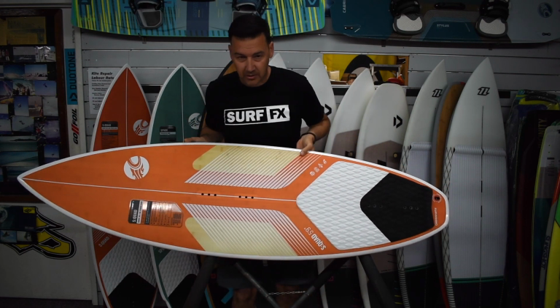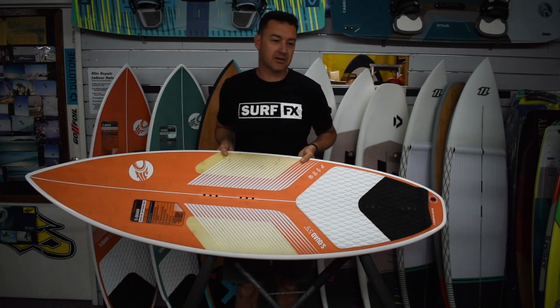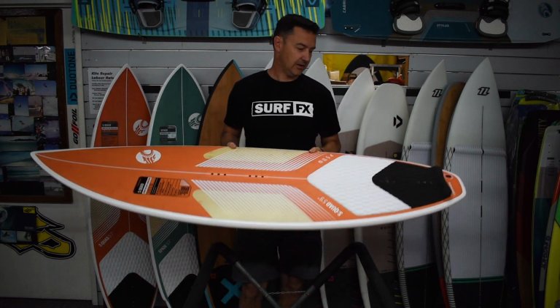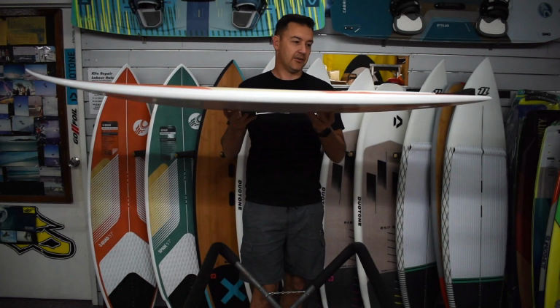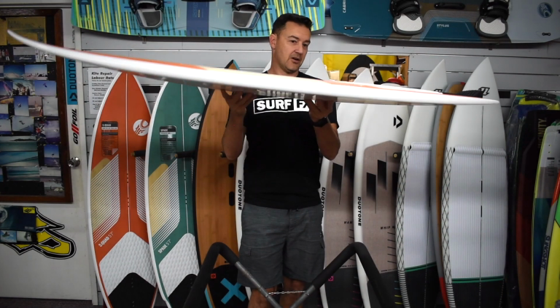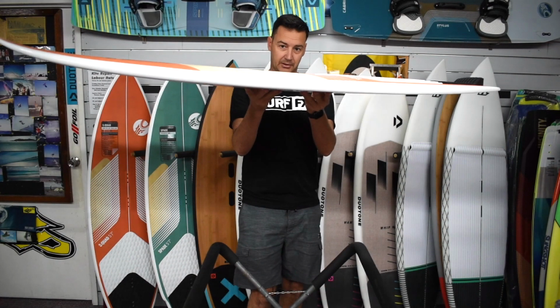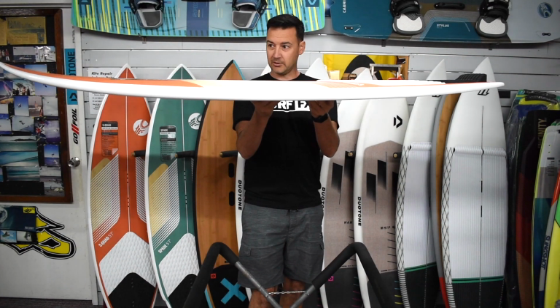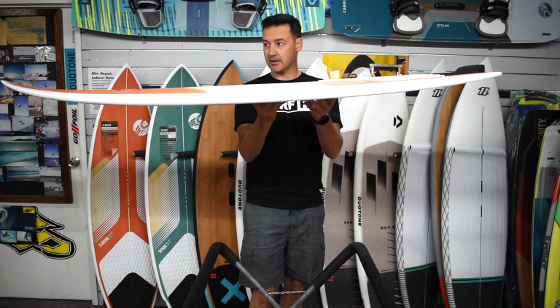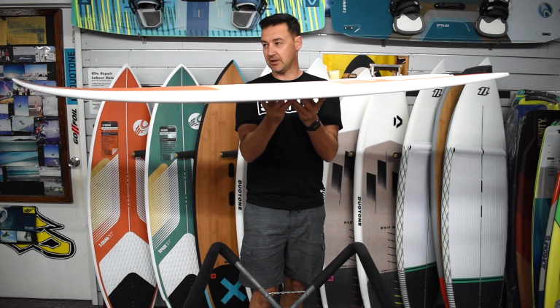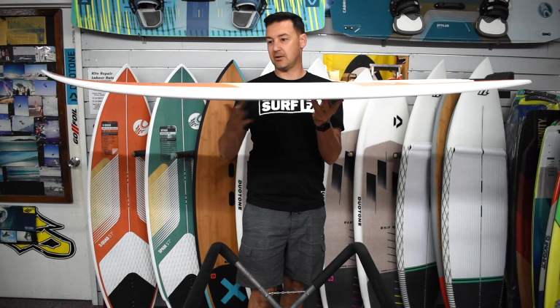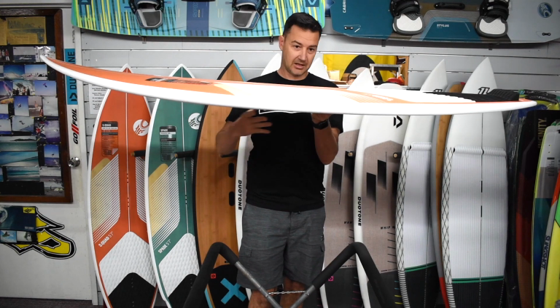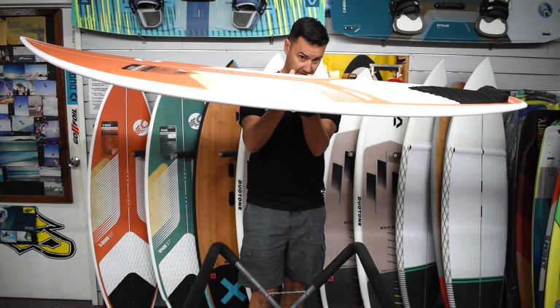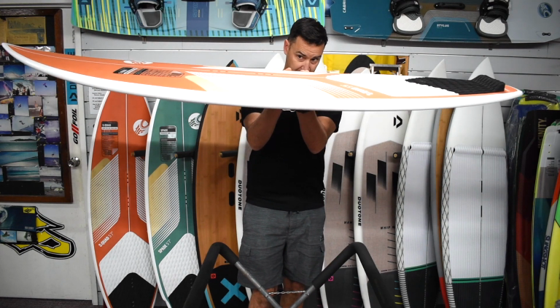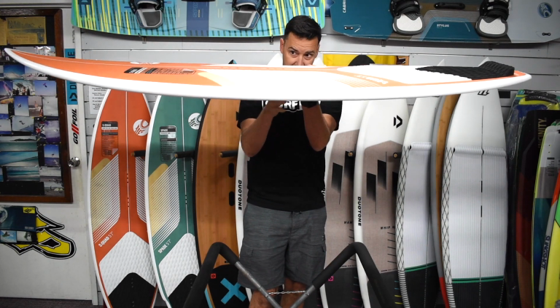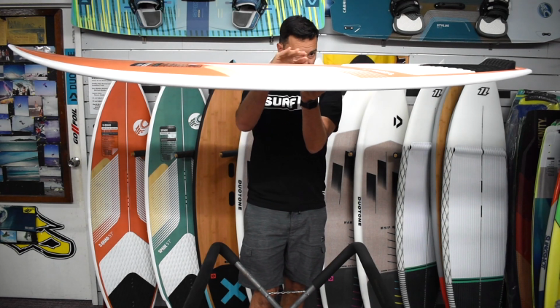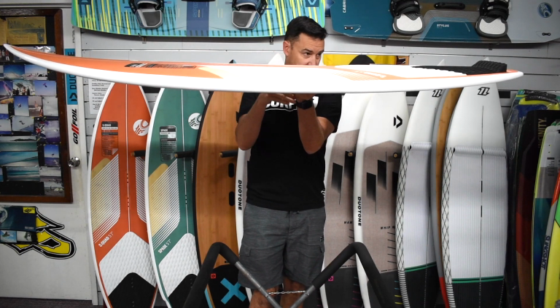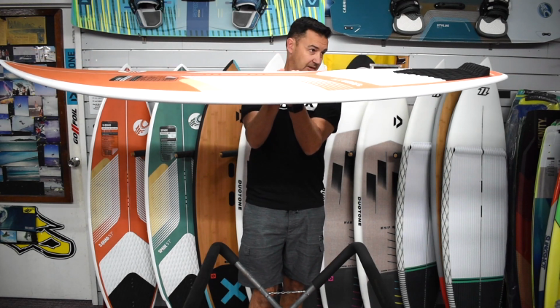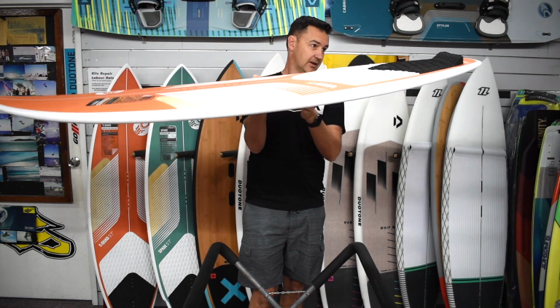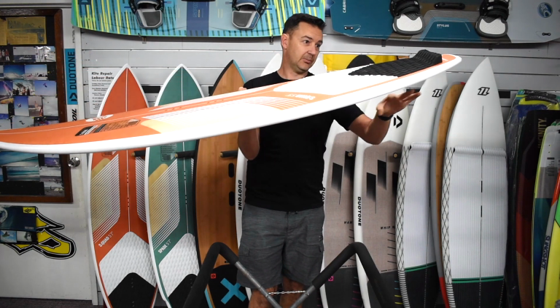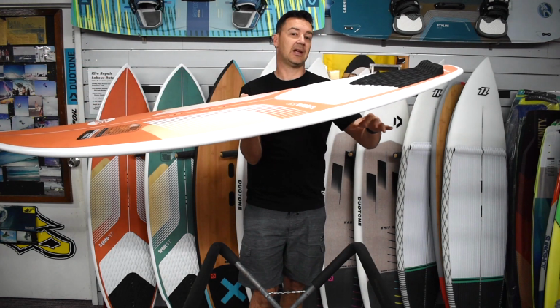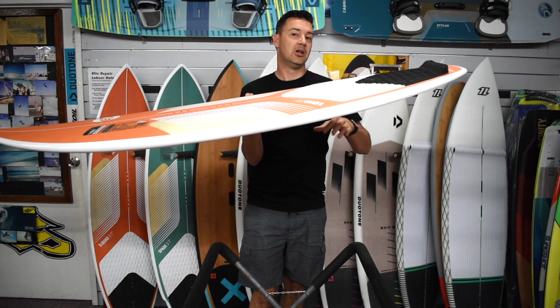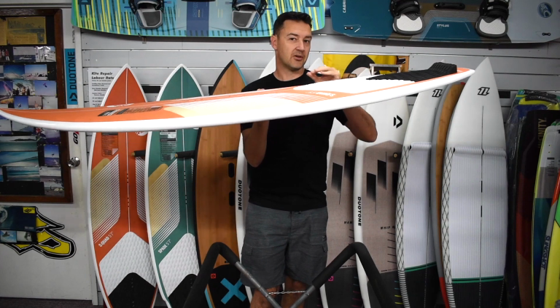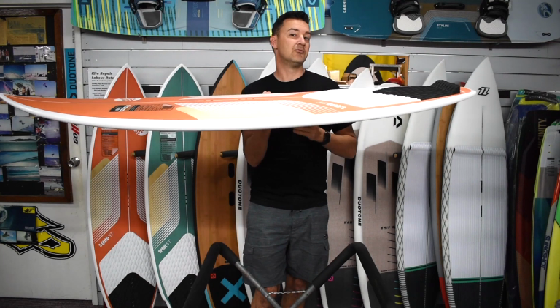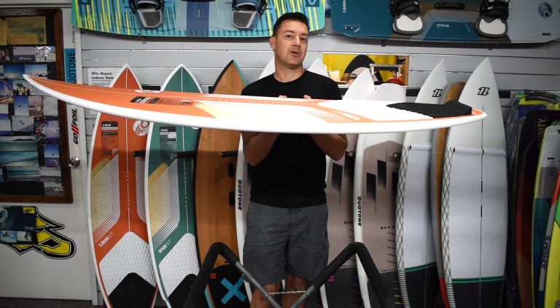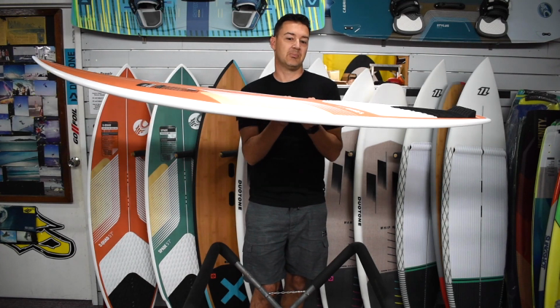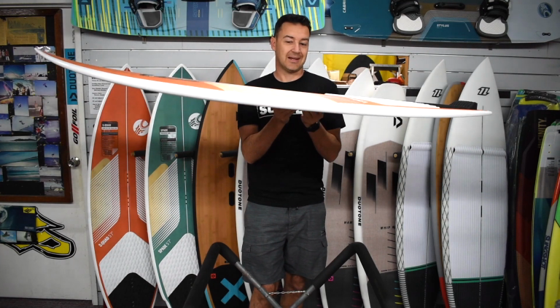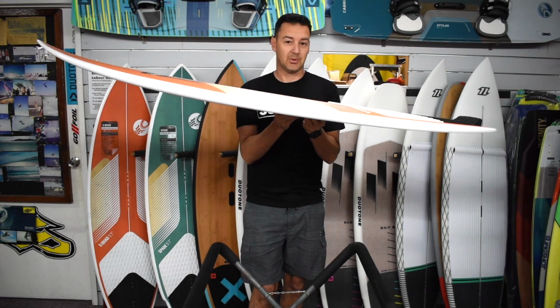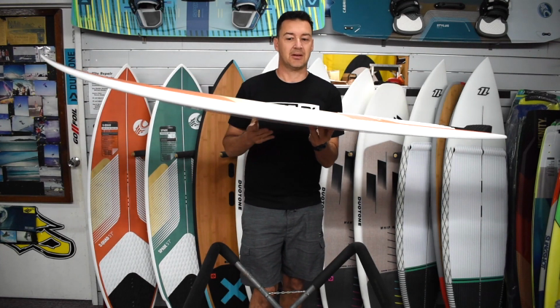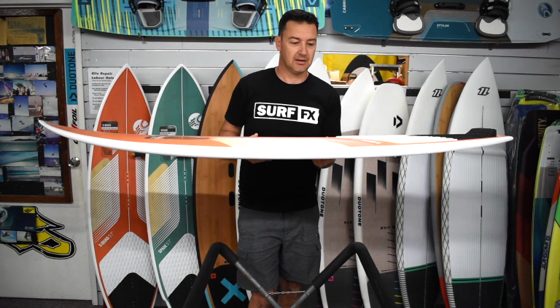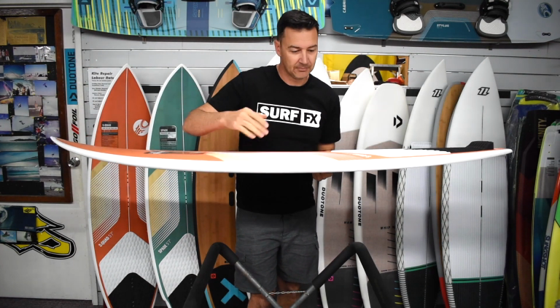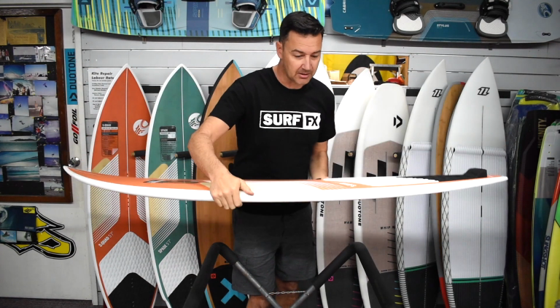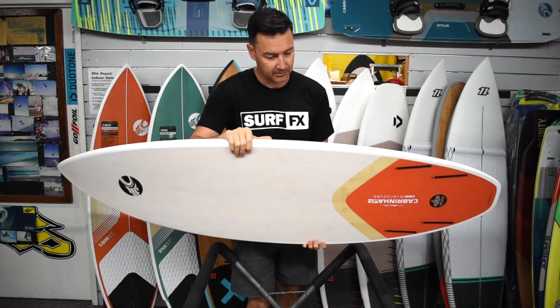Rocker-wise on these, they're not super rockered up. You've got a bit of nose clearance through the guts. It's quite a constant curve with a little bit in the tail, but they're not a really rockered up board — again, helping with that speed.